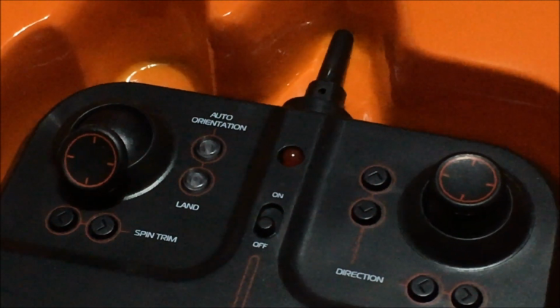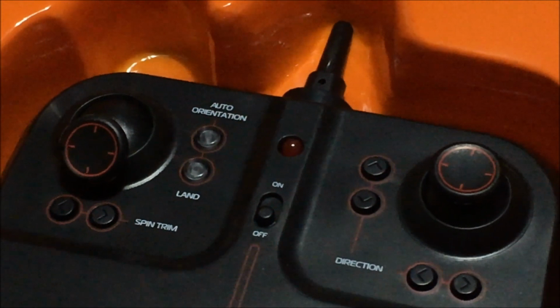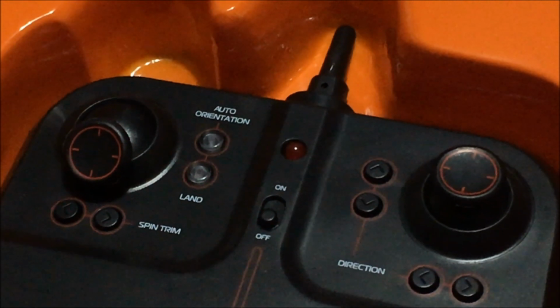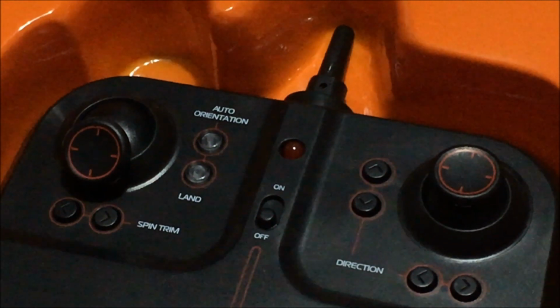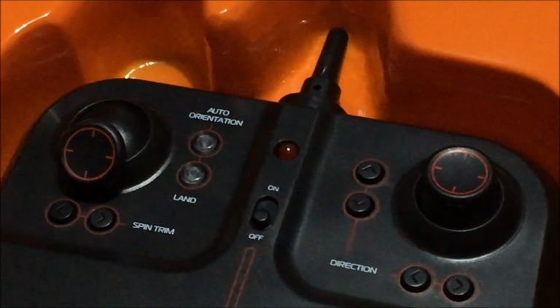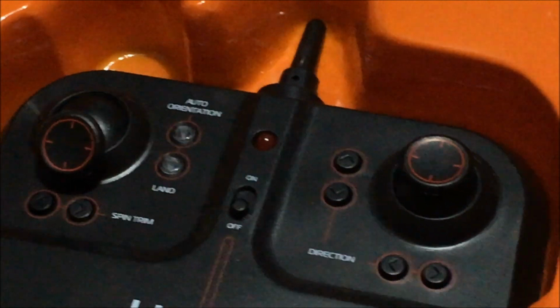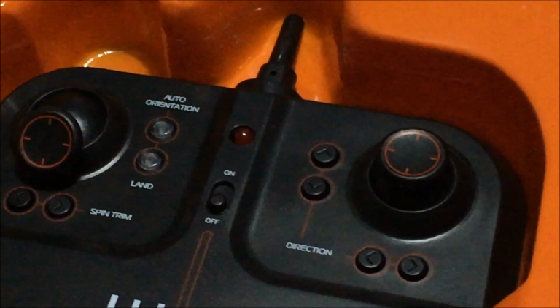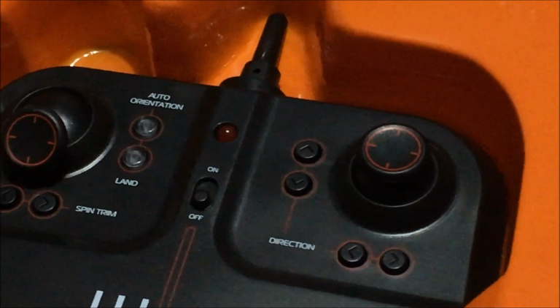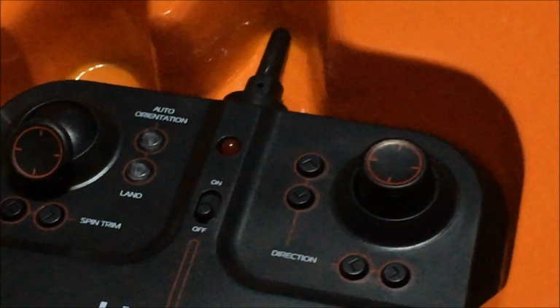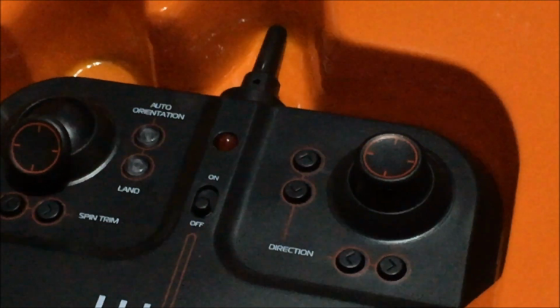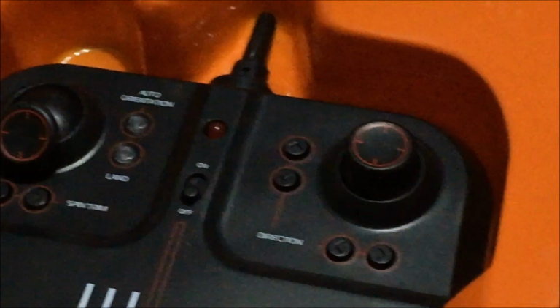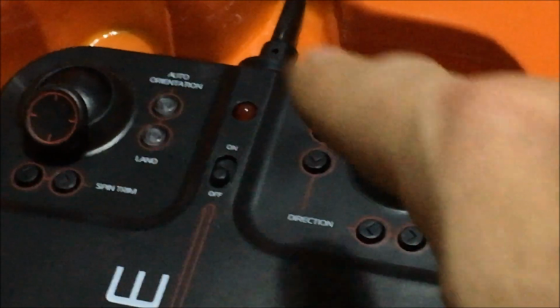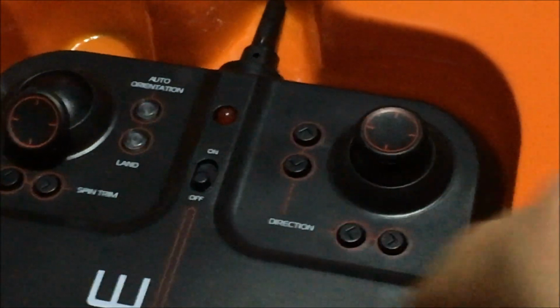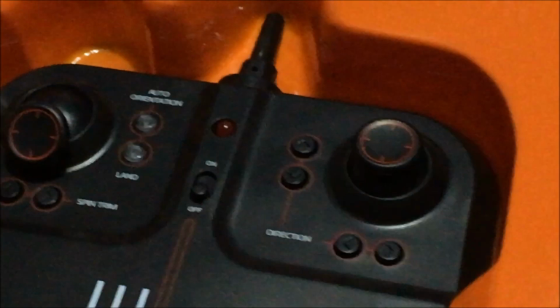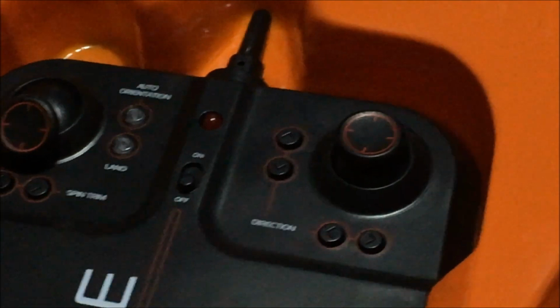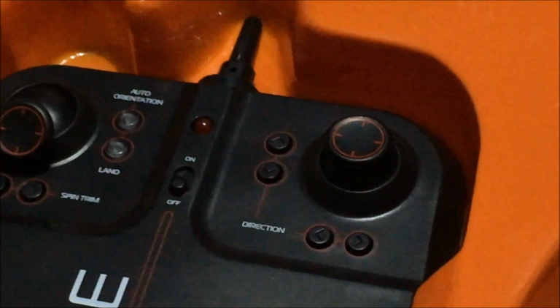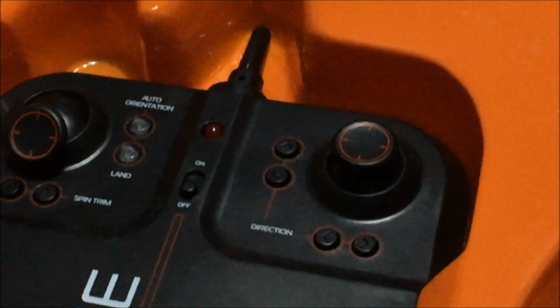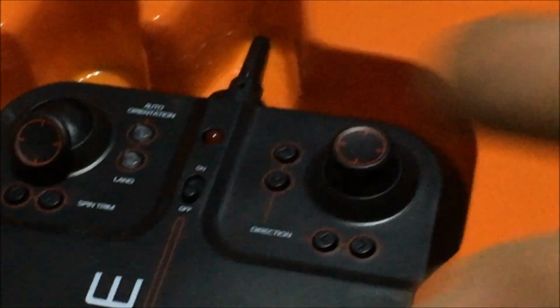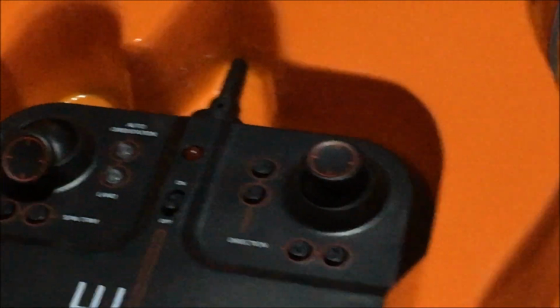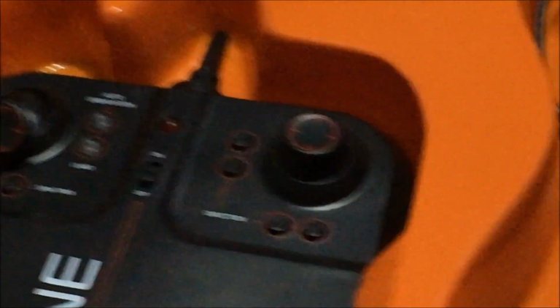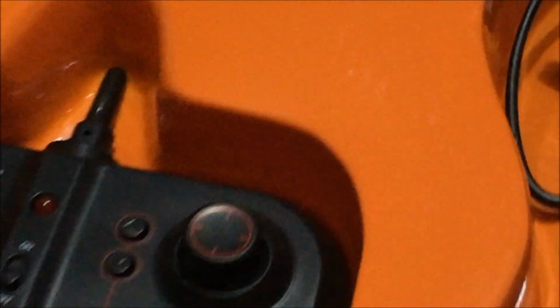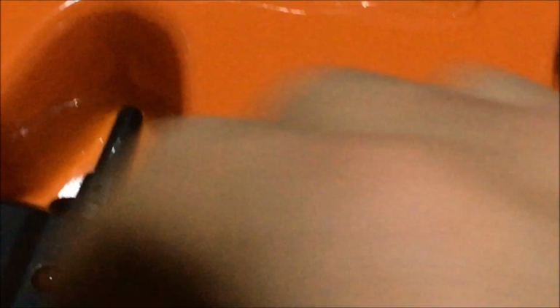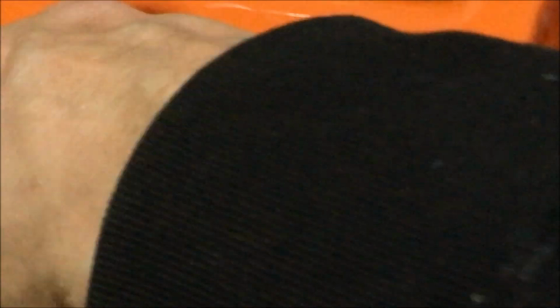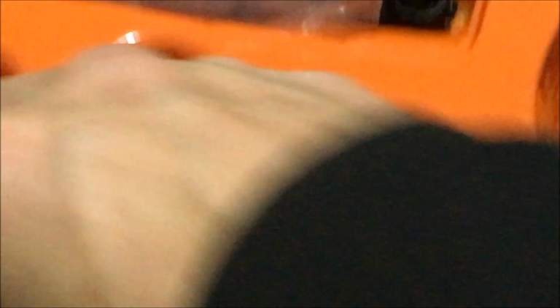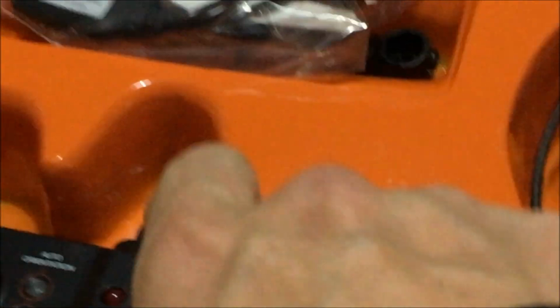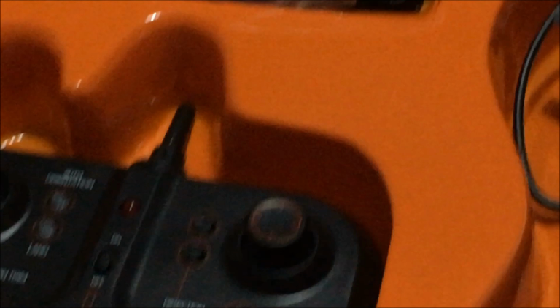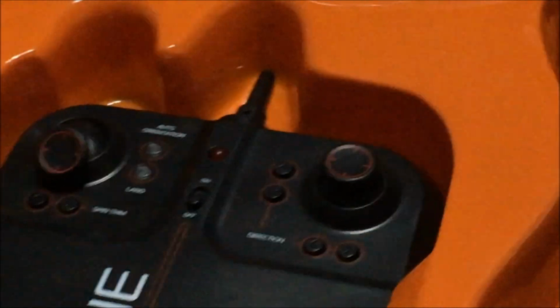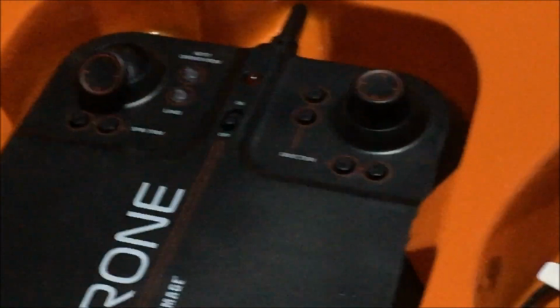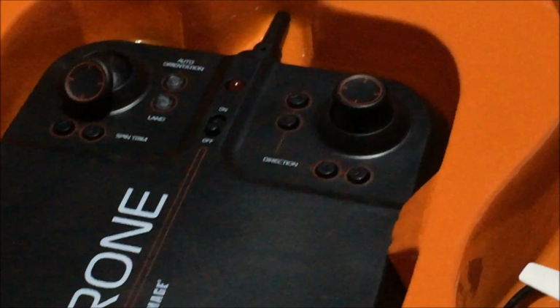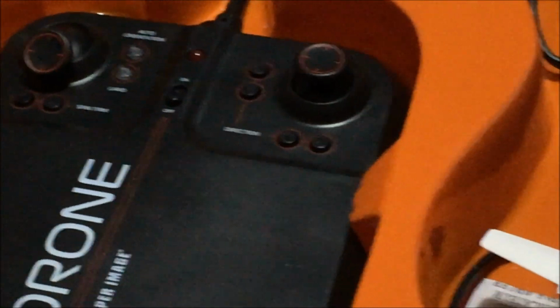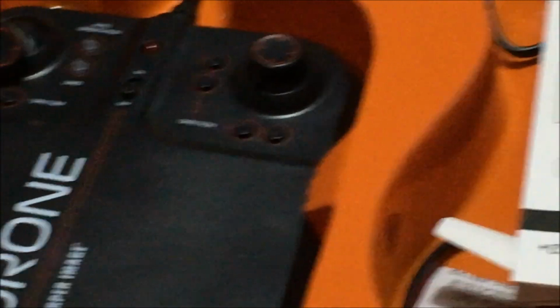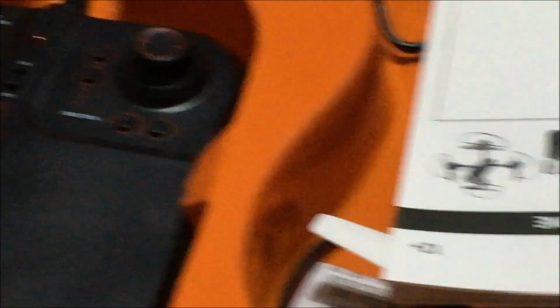You have your auto orientation mode, which I believe is going to be headless mode, your spin trim, auto land, and direction buttons for trims, plus the on/off button. Since it's a streaming drone, I would assume it's probably not going to allow you to save pictures to an SD card.